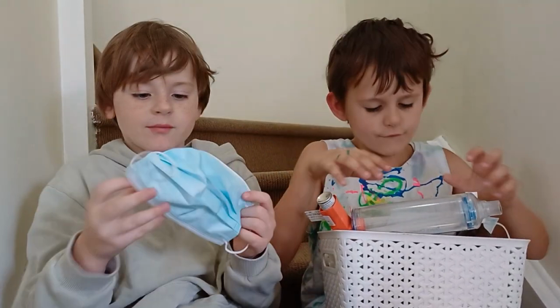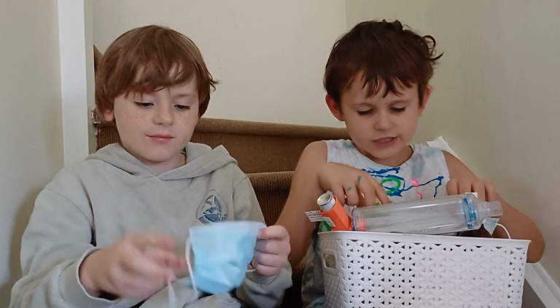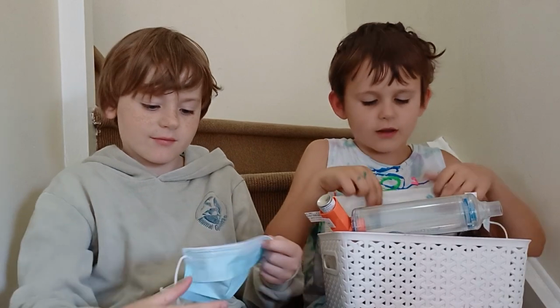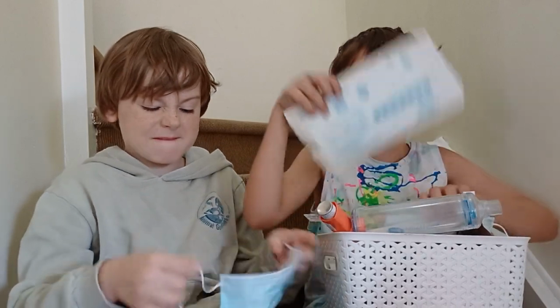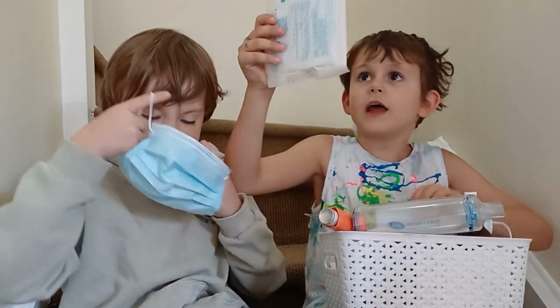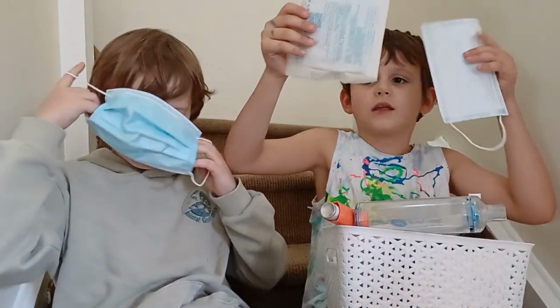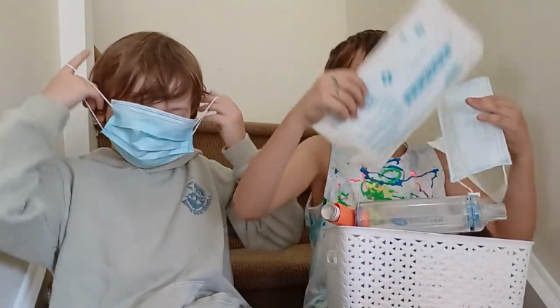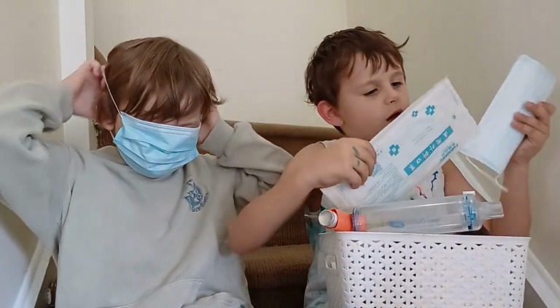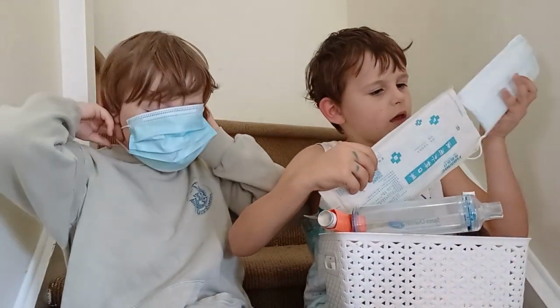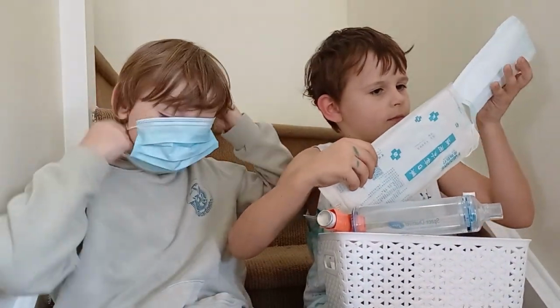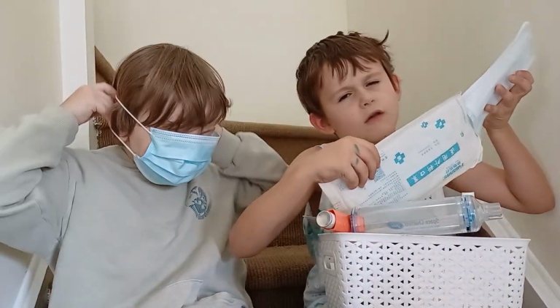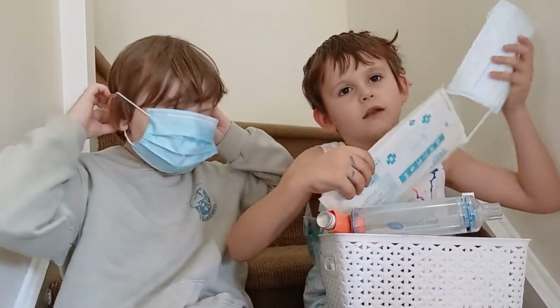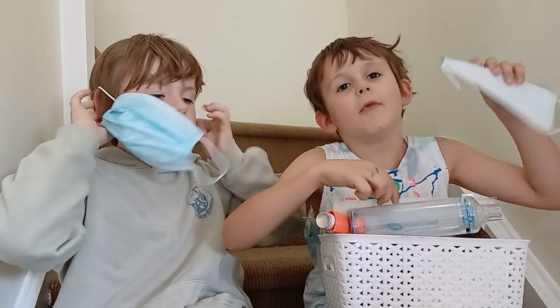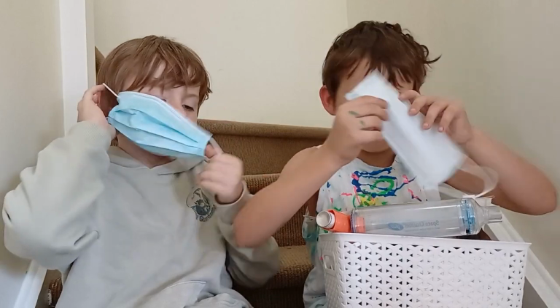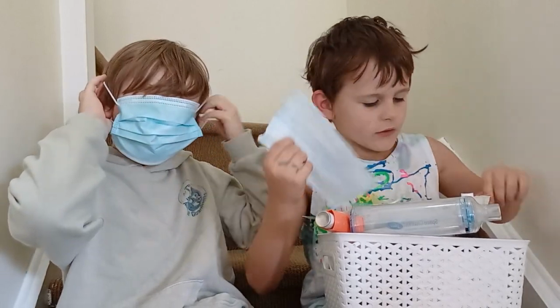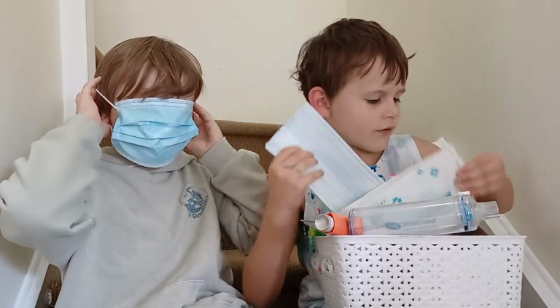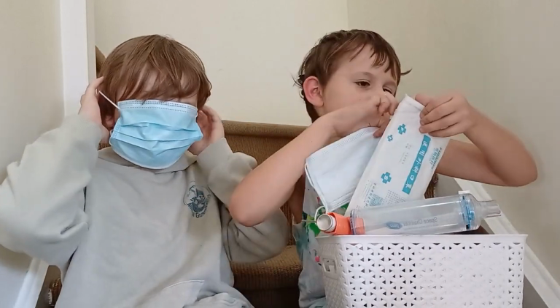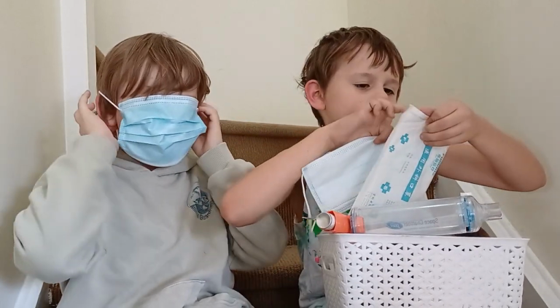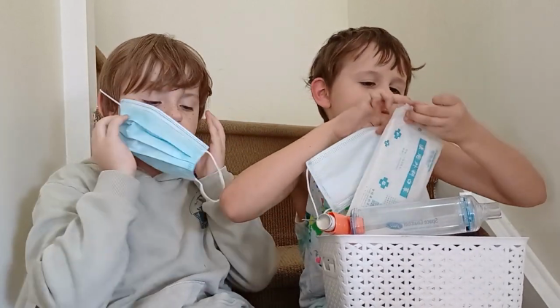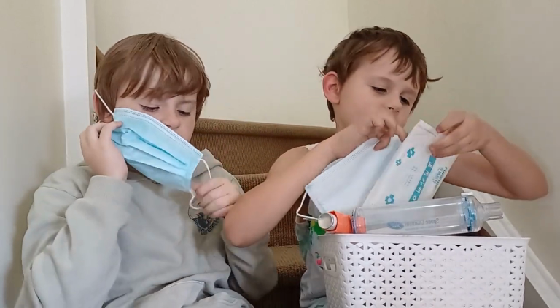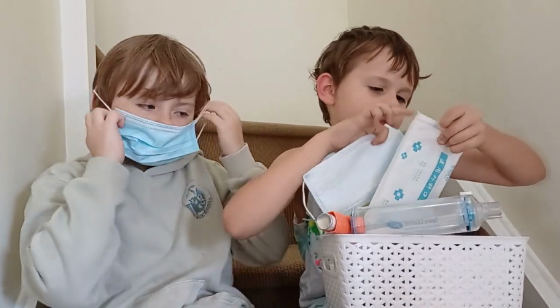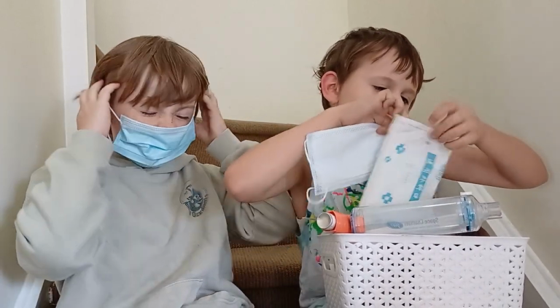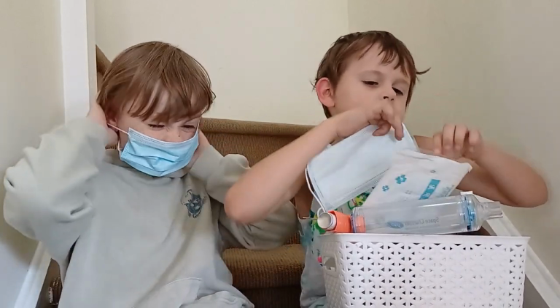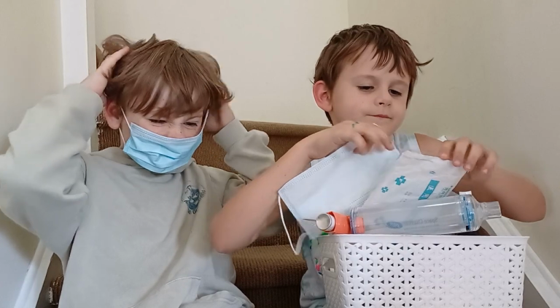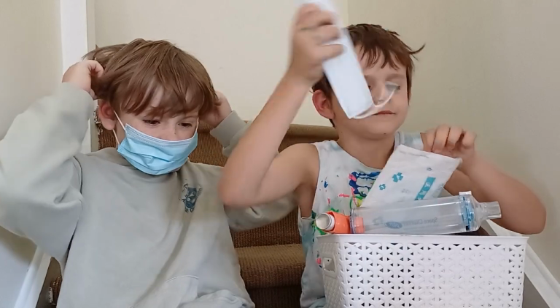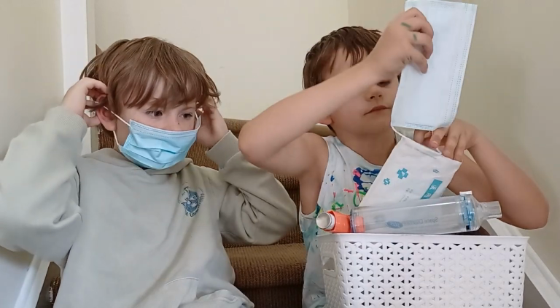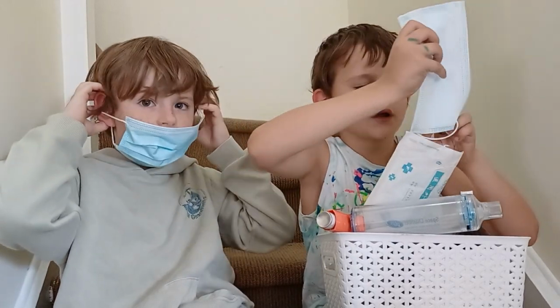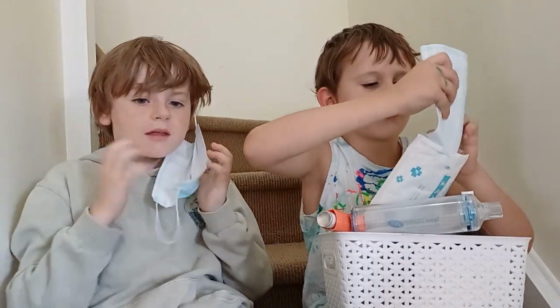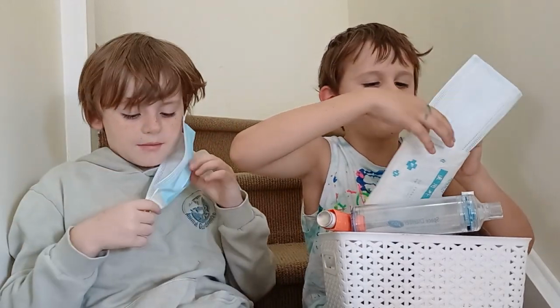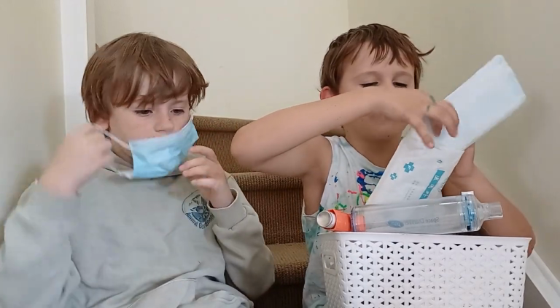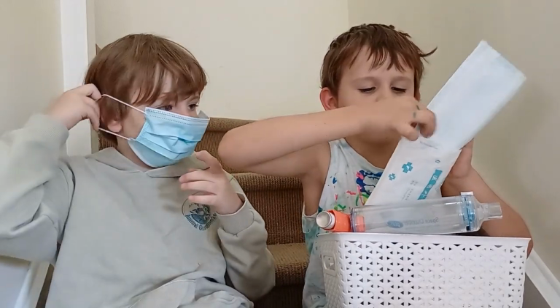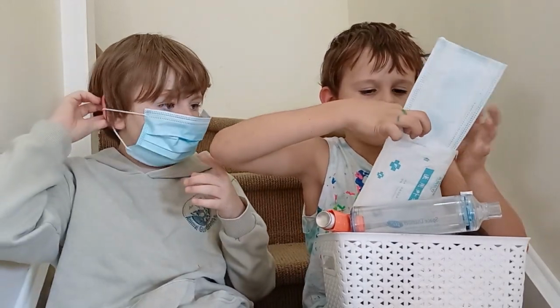And if you're finished then you can put it back in the — mask packet. So this is called the packet for the mask. We don't reuse them. Yeah, that's the thing. So you have to put it in there.